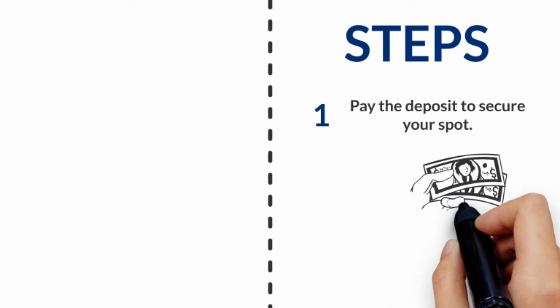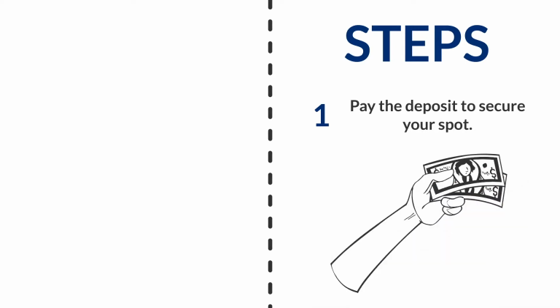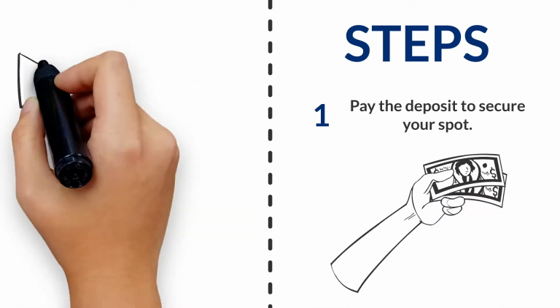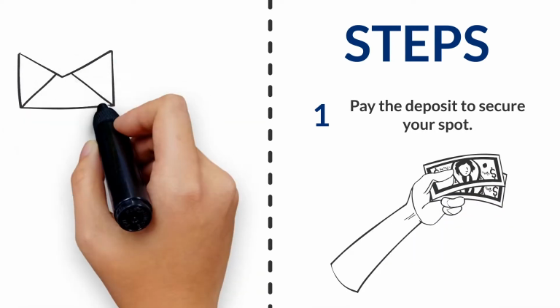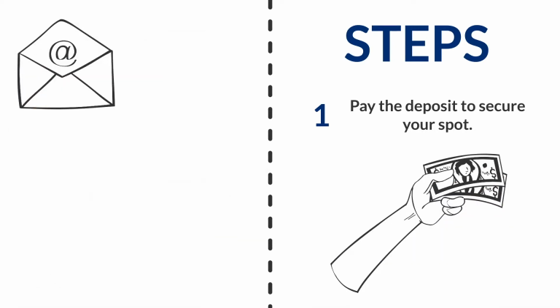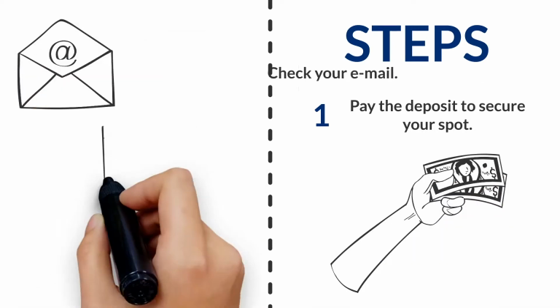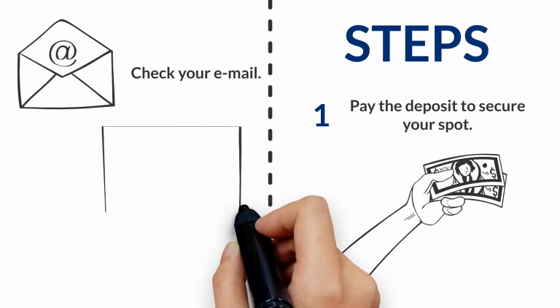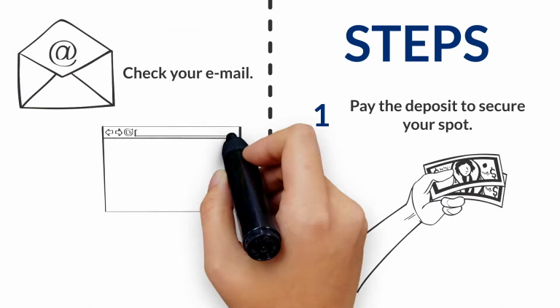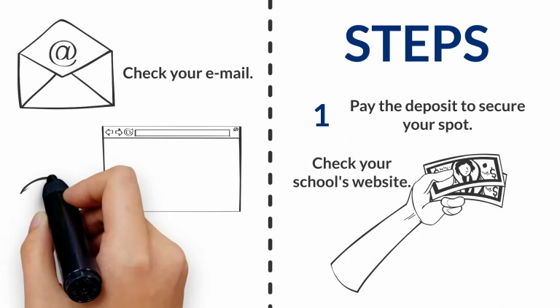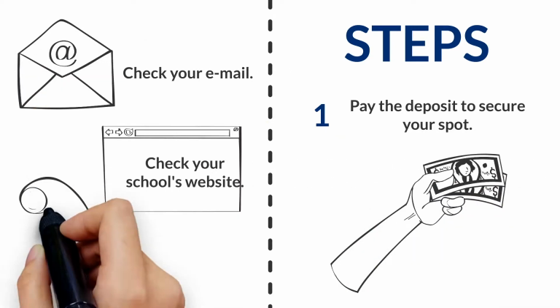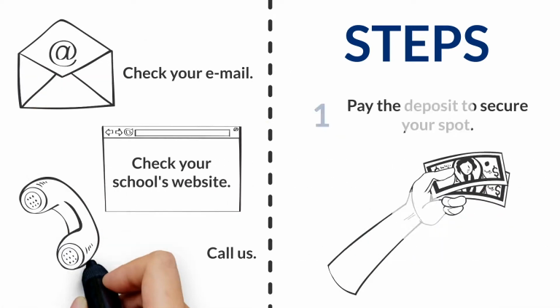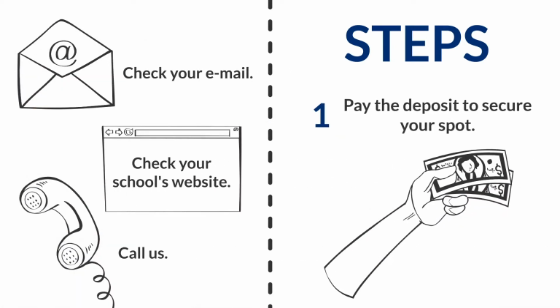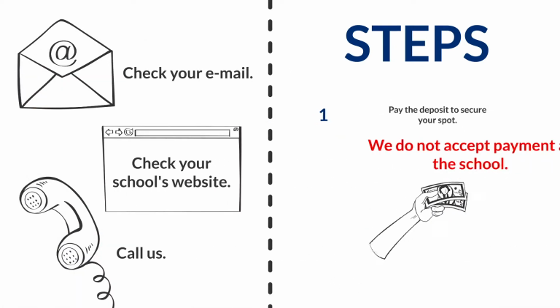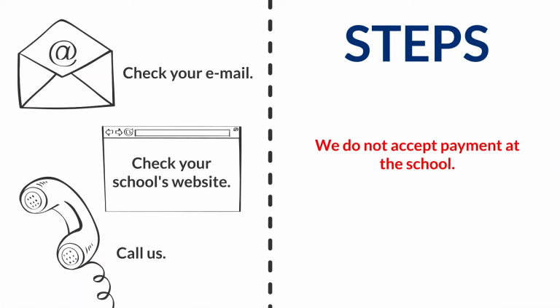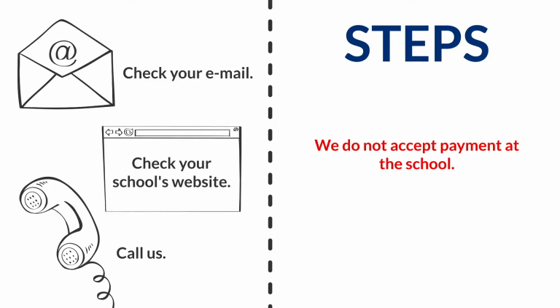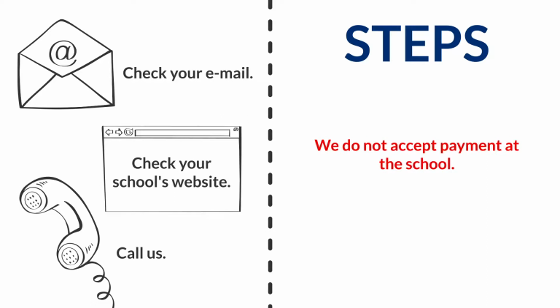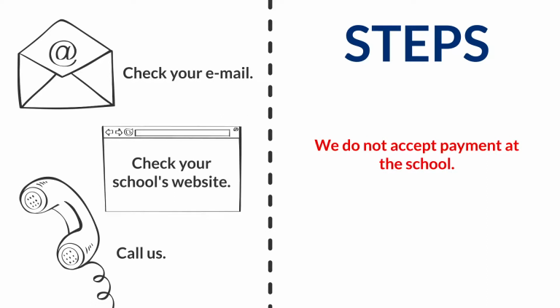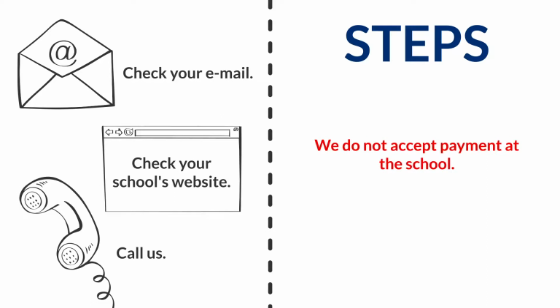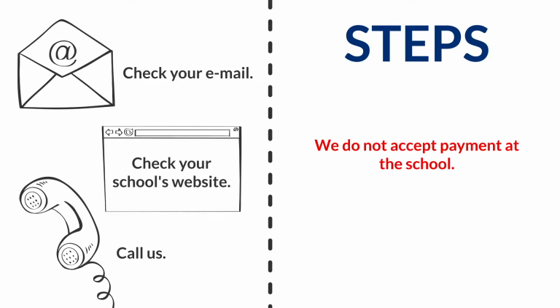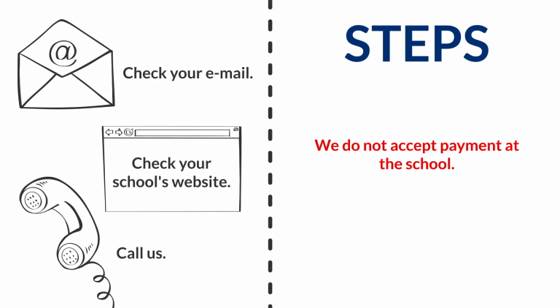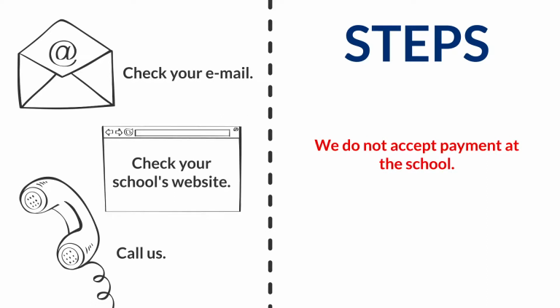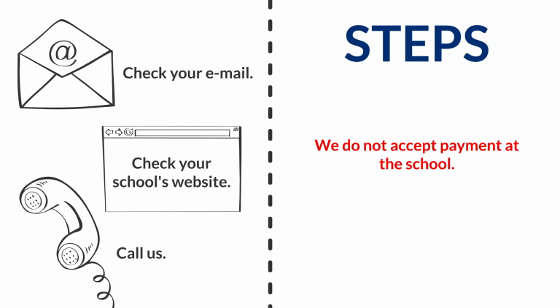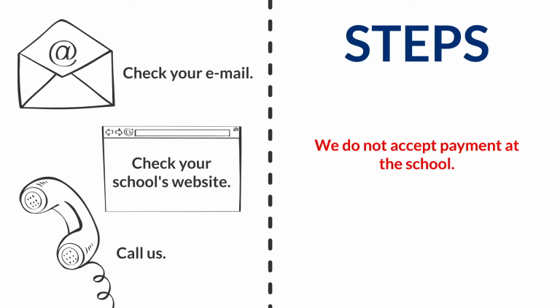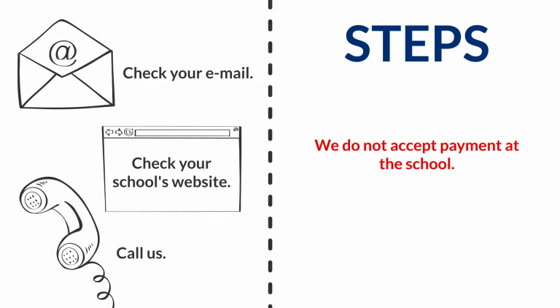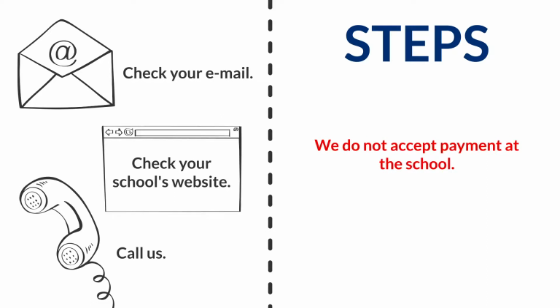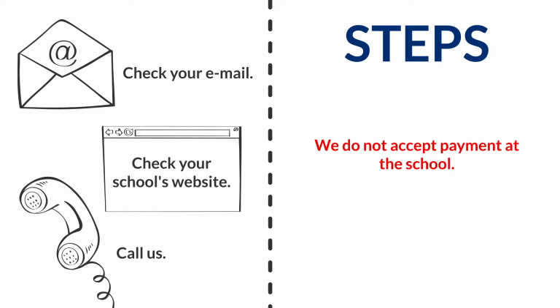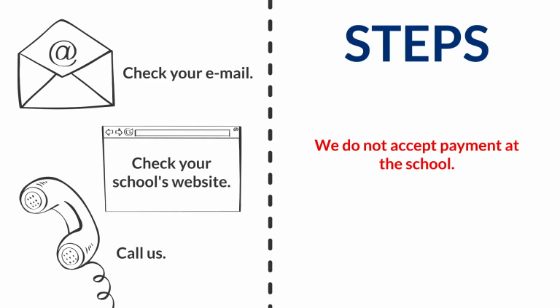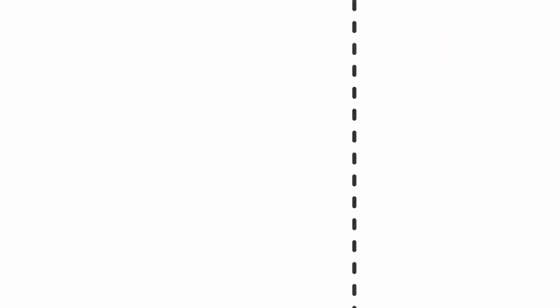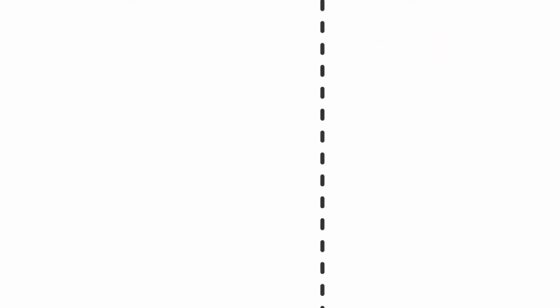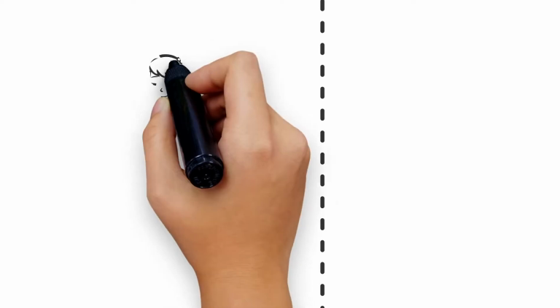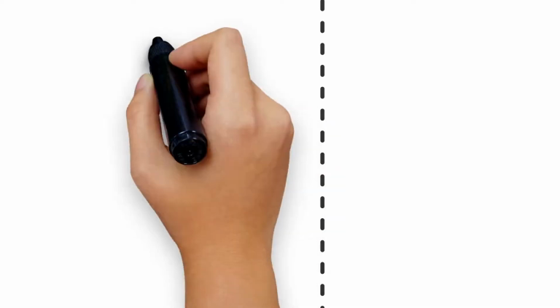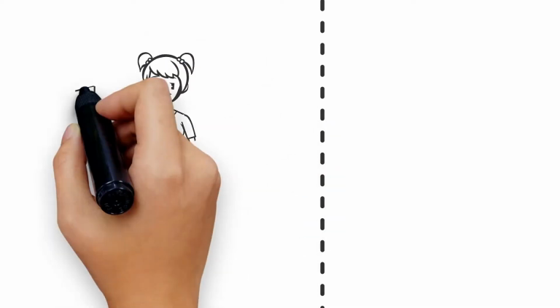Find it under the tuition tab on your school's website, or you can even give us a call. We do not accept any payment at the school. Once this is paid, we can proceed with additional steps to get you registered.